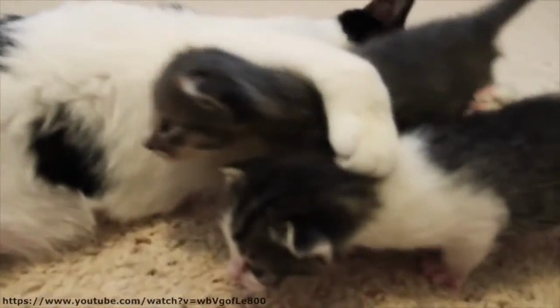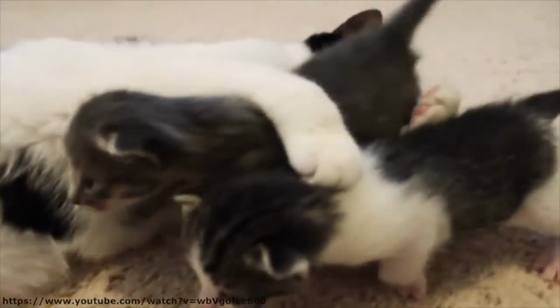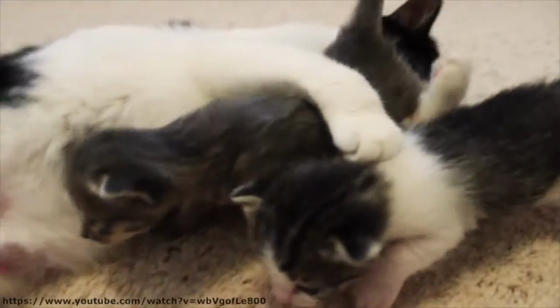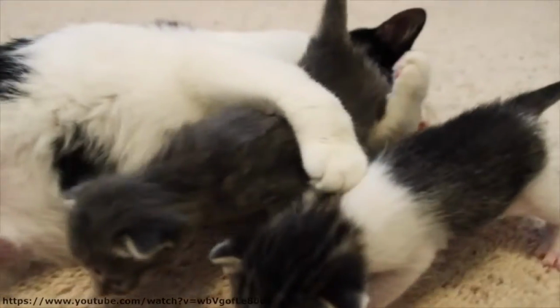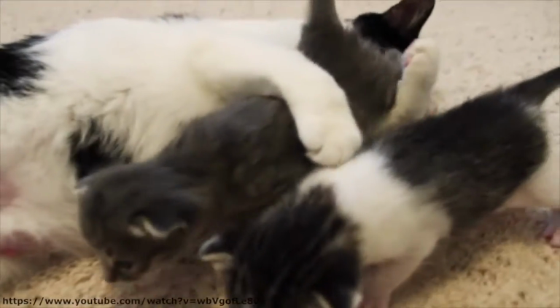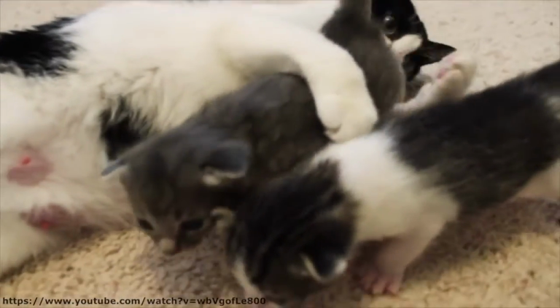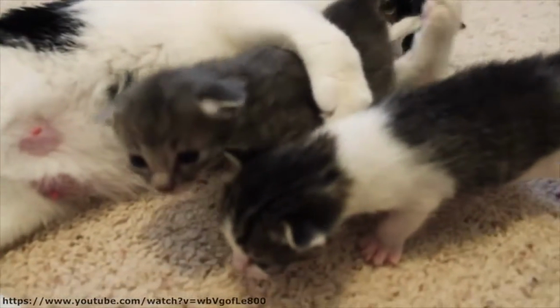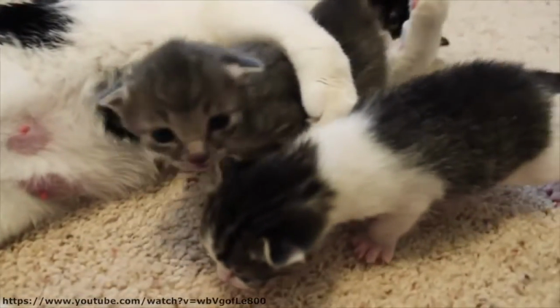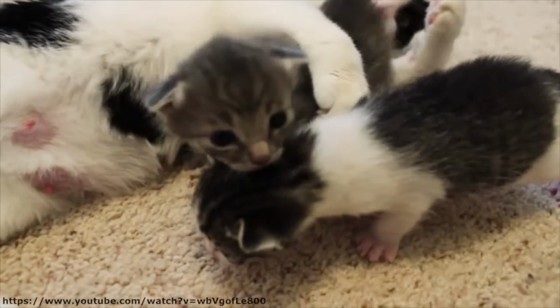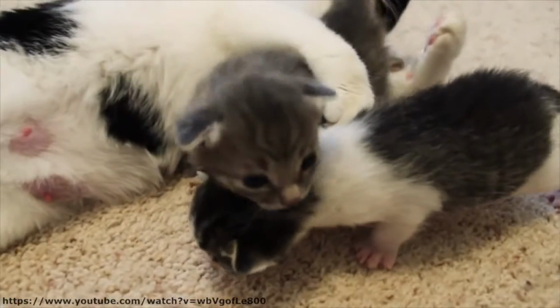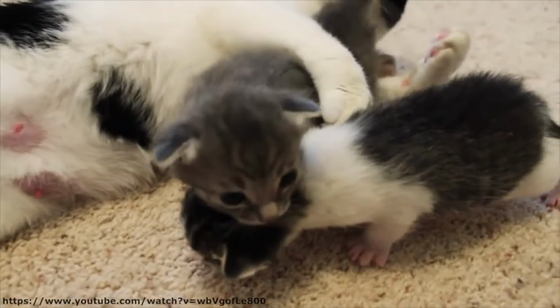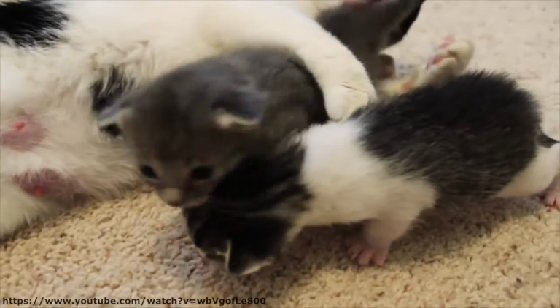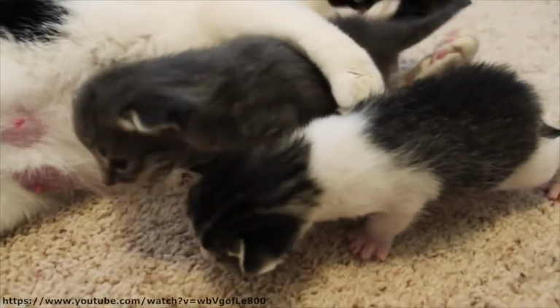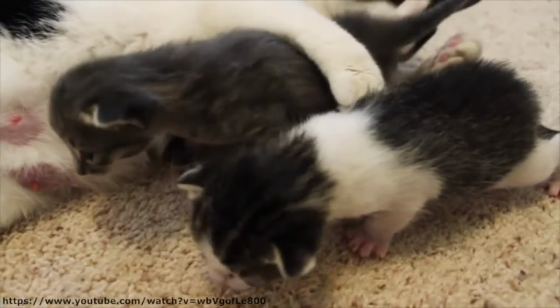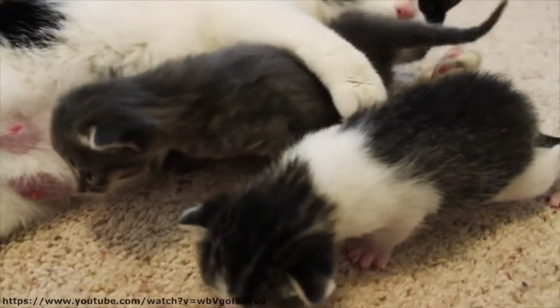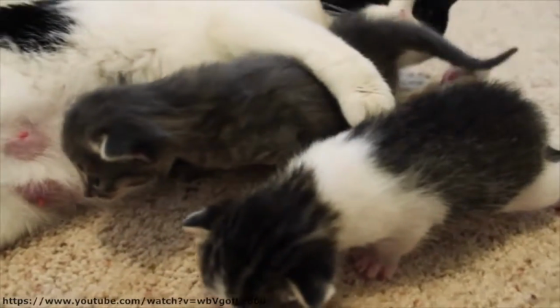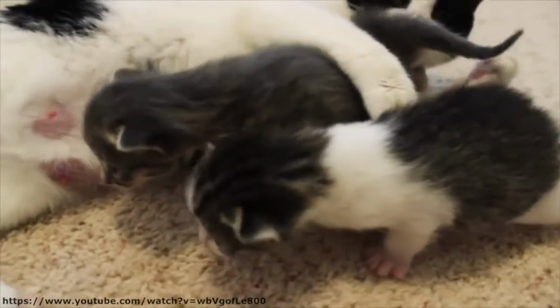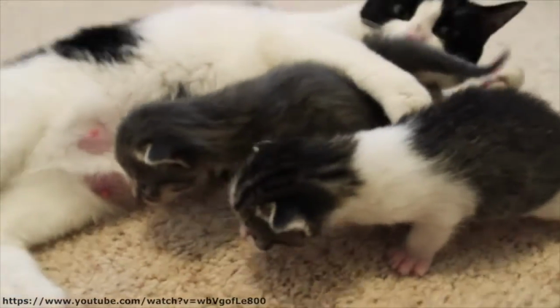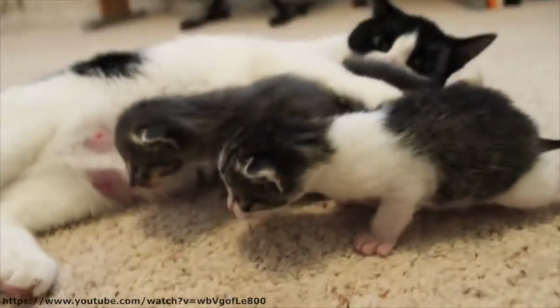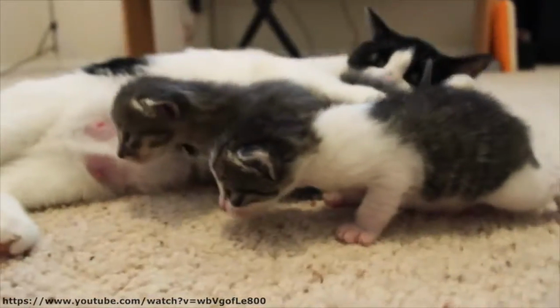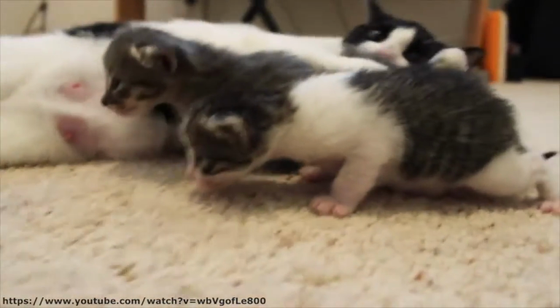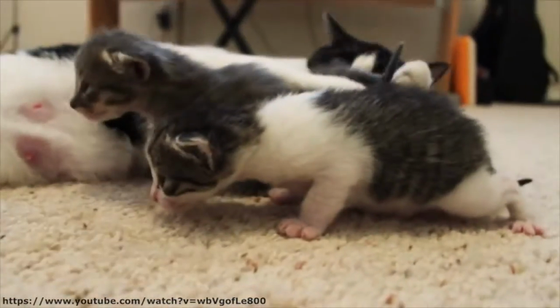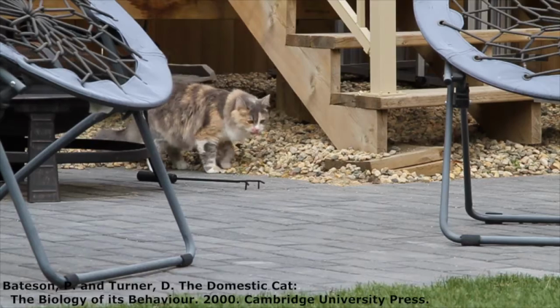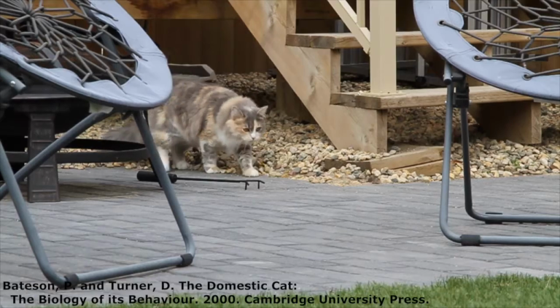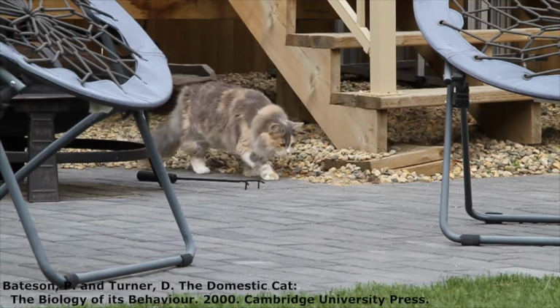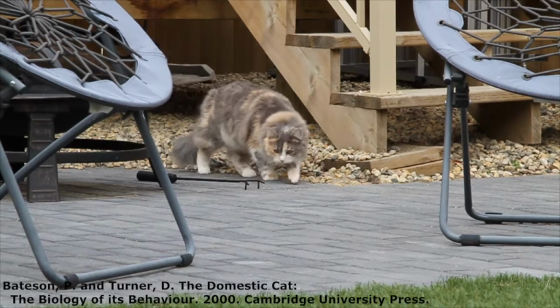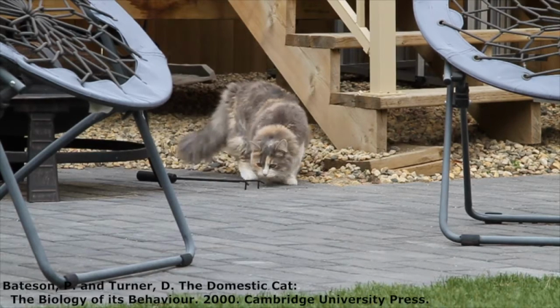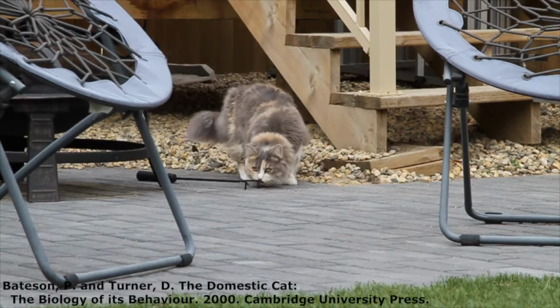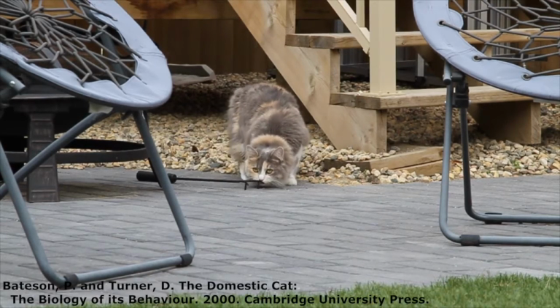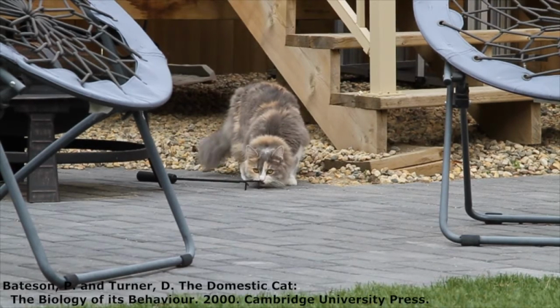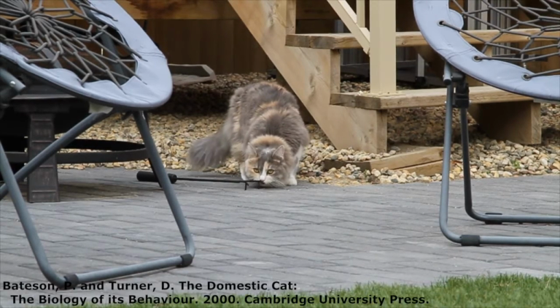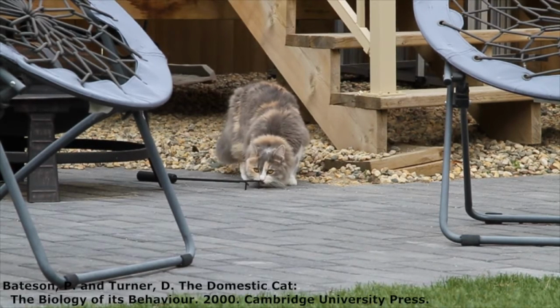At about two weeks of age, locomotion and sensory development begin, both of which play vital roles during the hunt. In their book, The Domestic Cat: The Biology of Its Behavior,